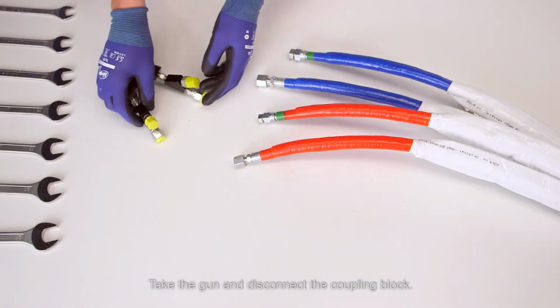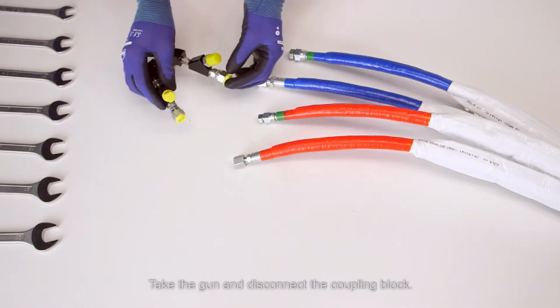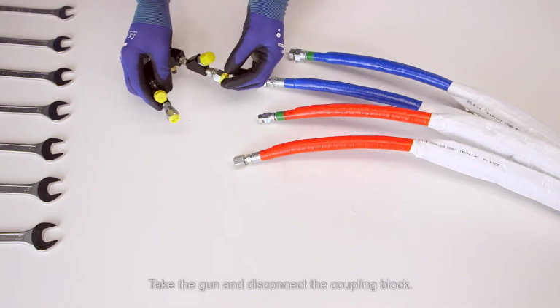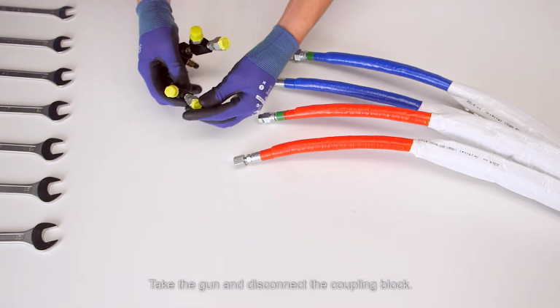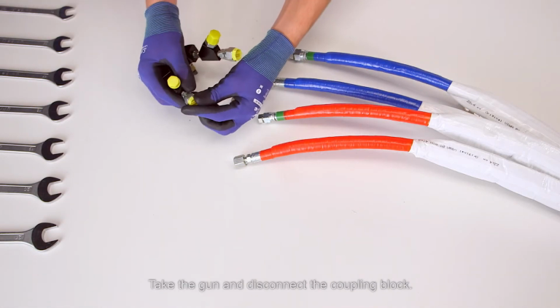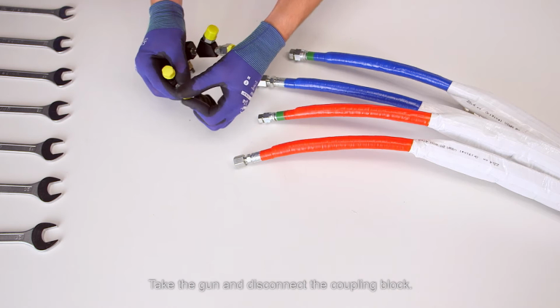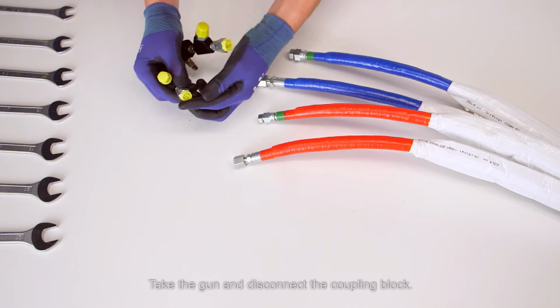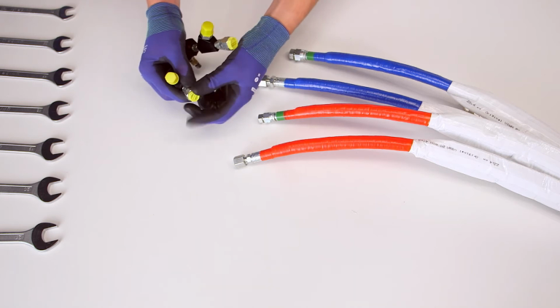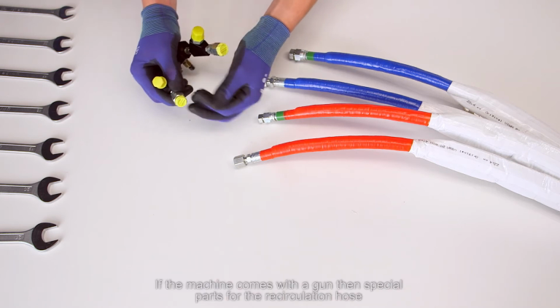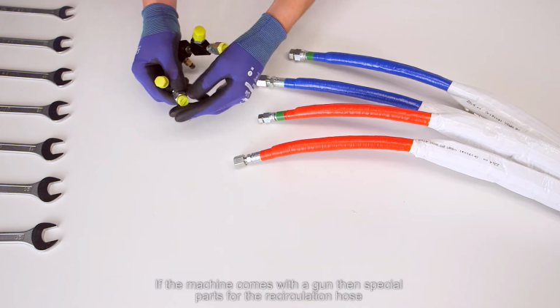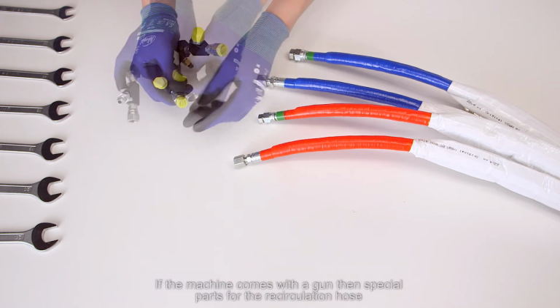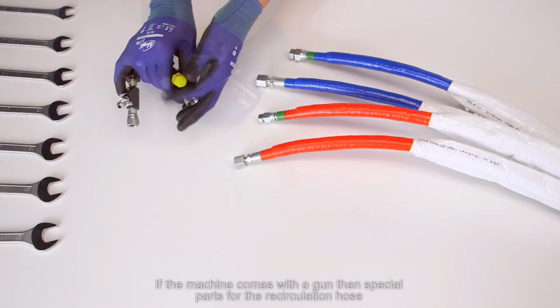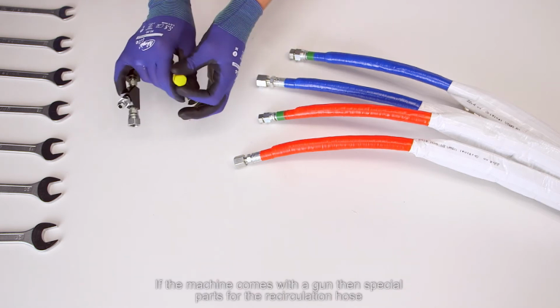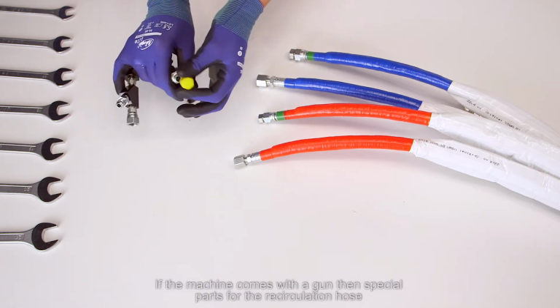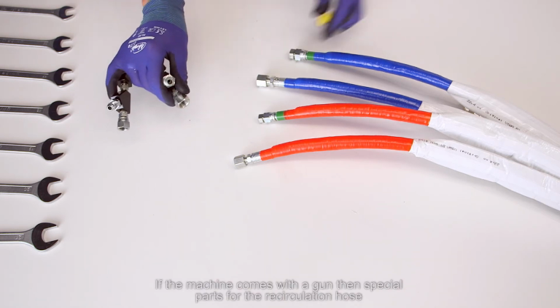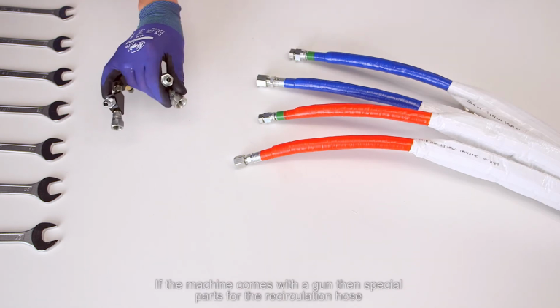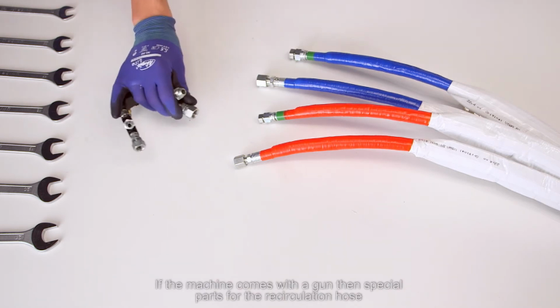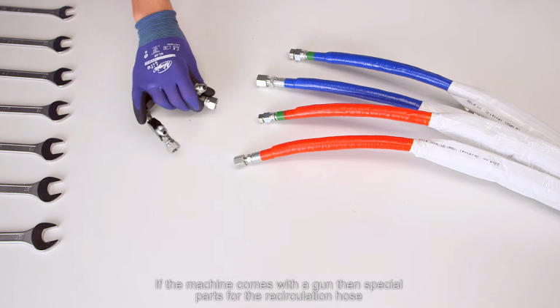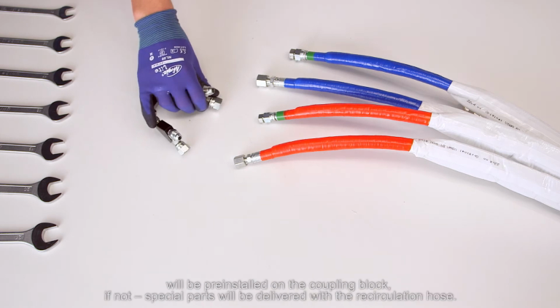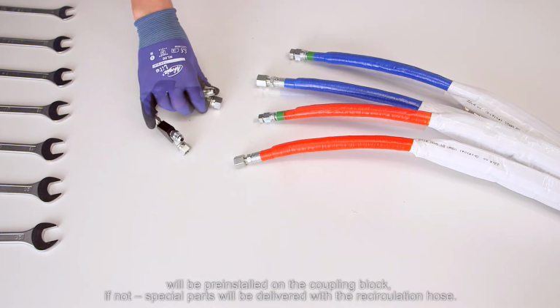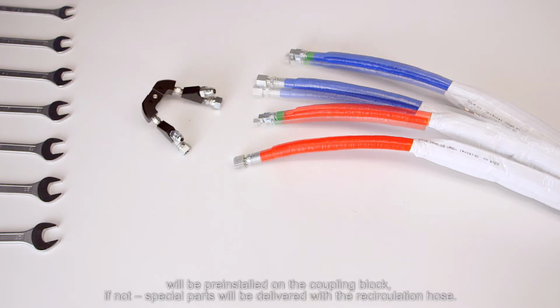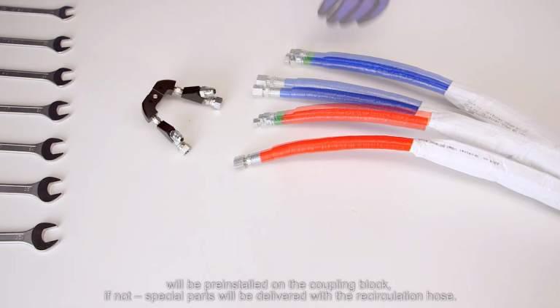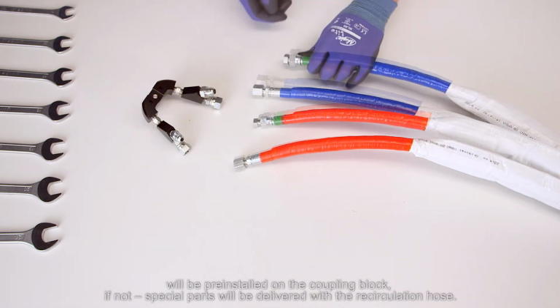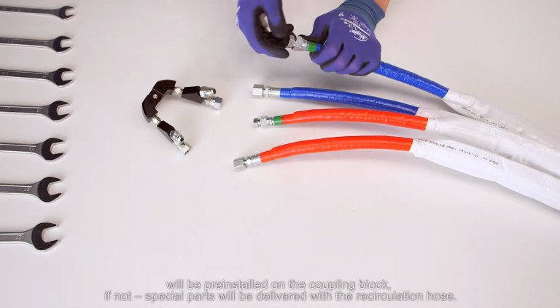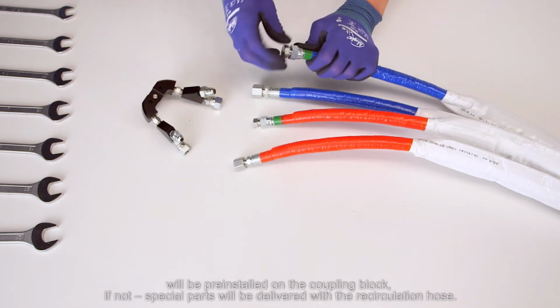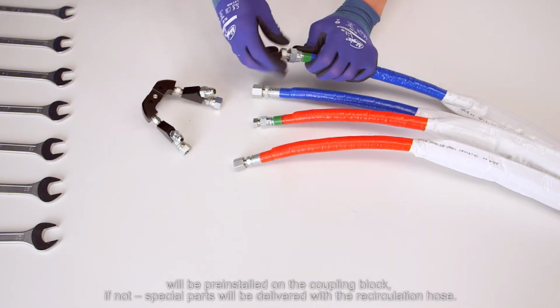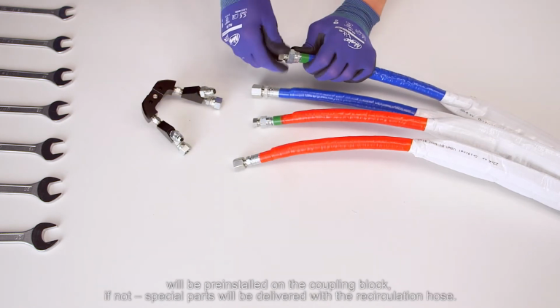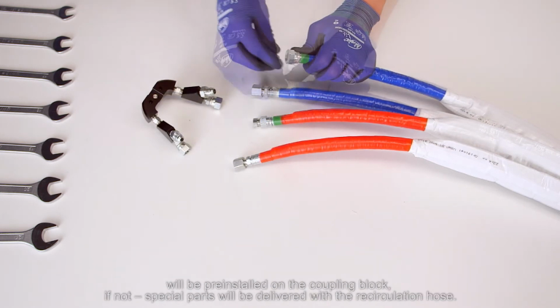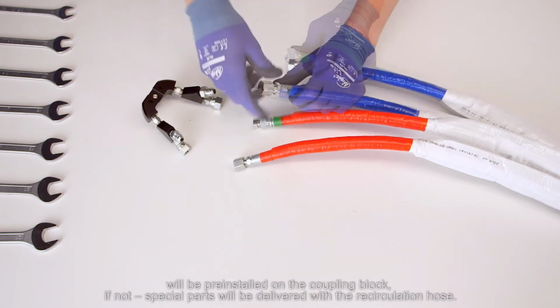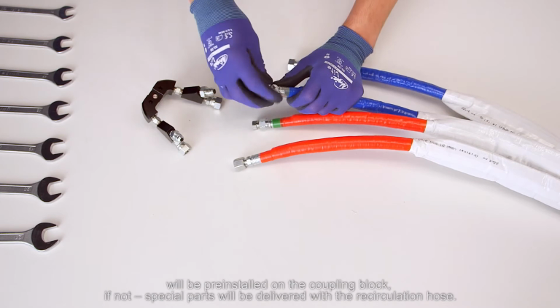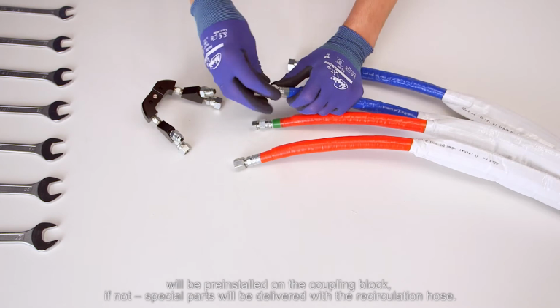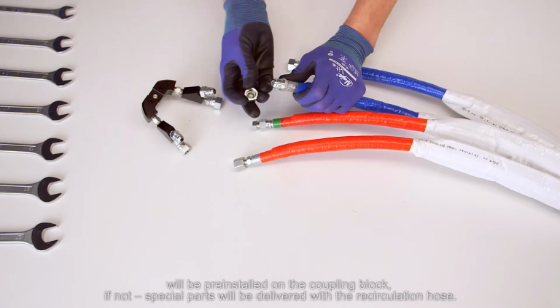Take the gun and disconnect the coupling block. If the machine comes with a gun, then special parts for the recirculation hose will be pre-installed on the coupling block. If not, special parts will be delivered with the recirculation hose.